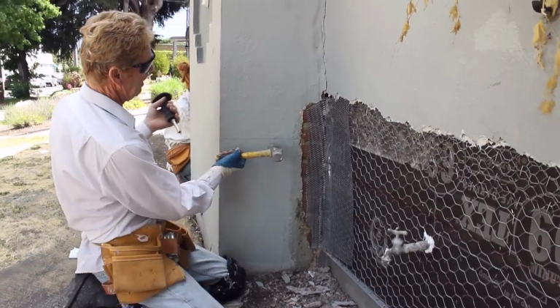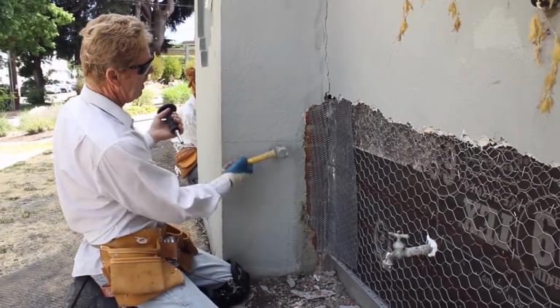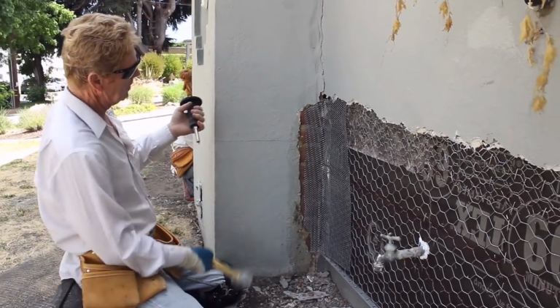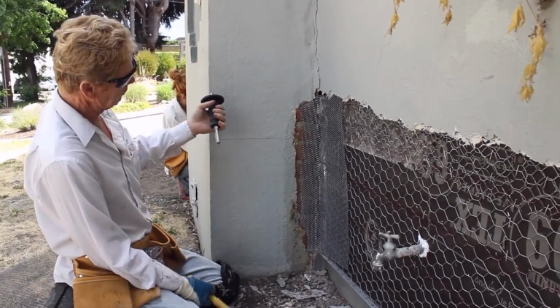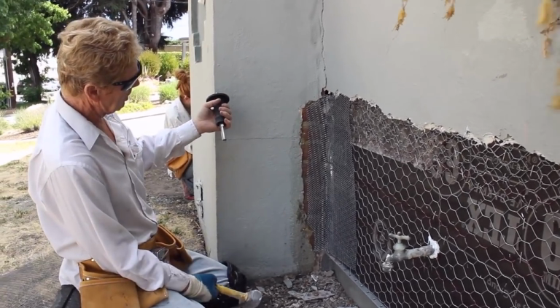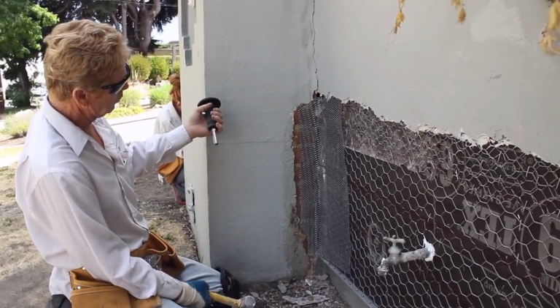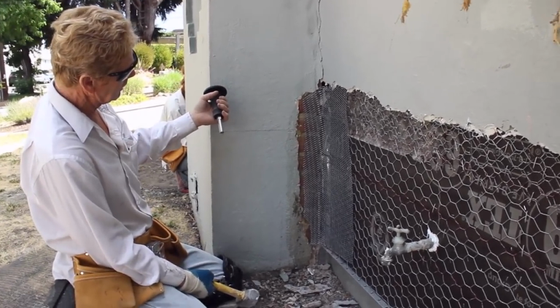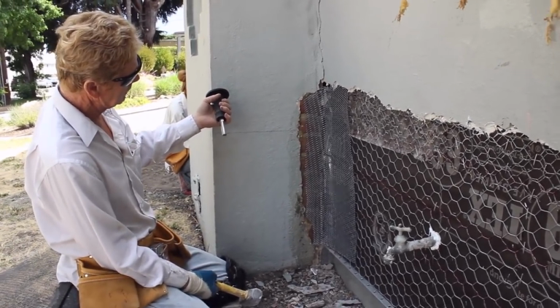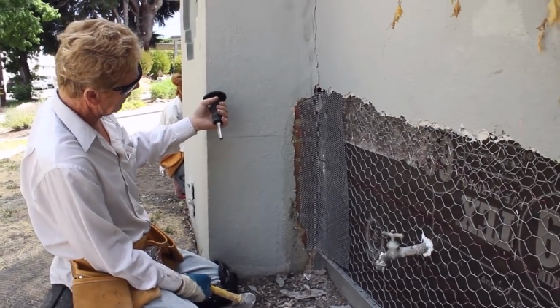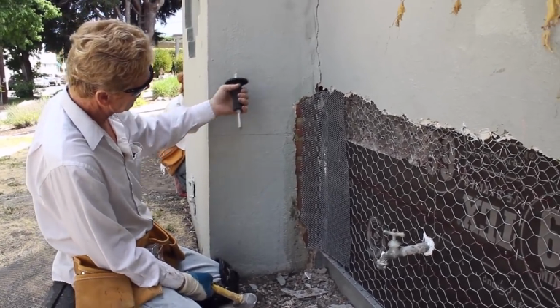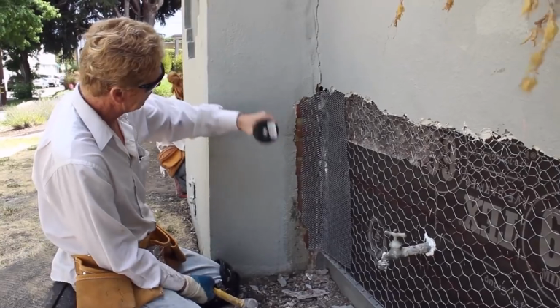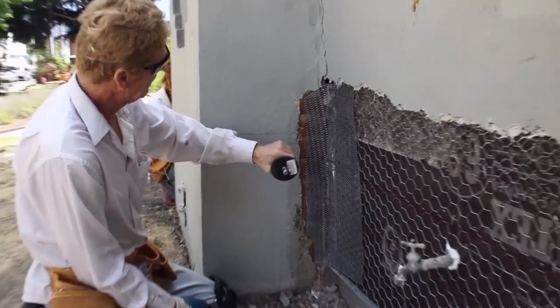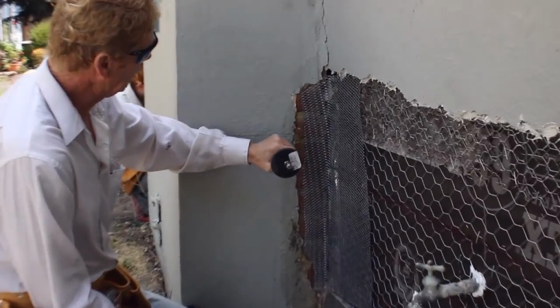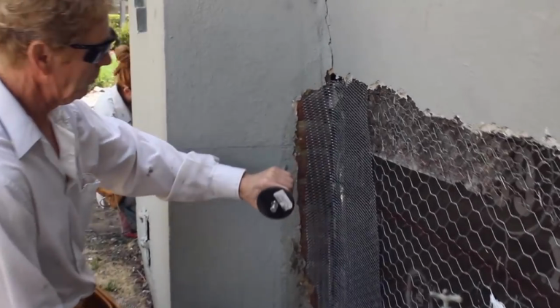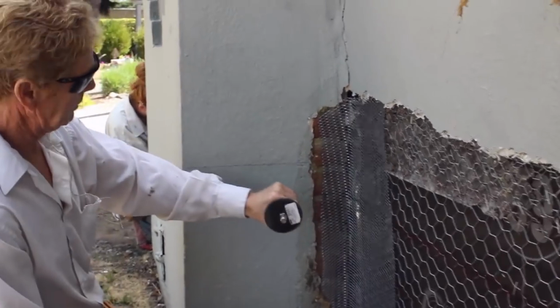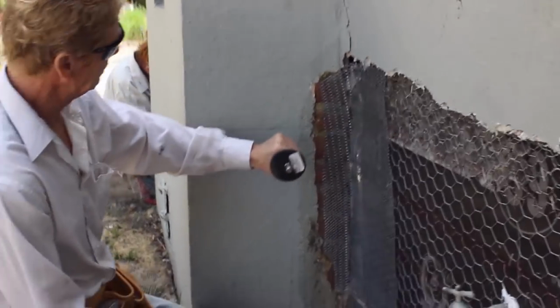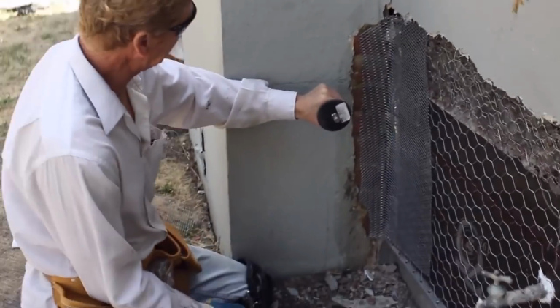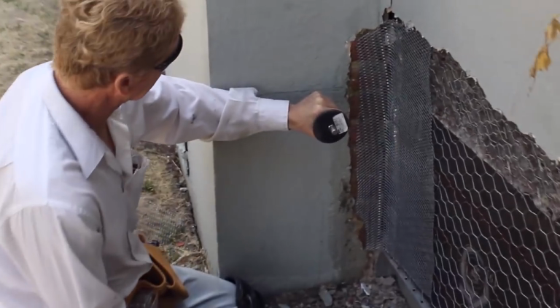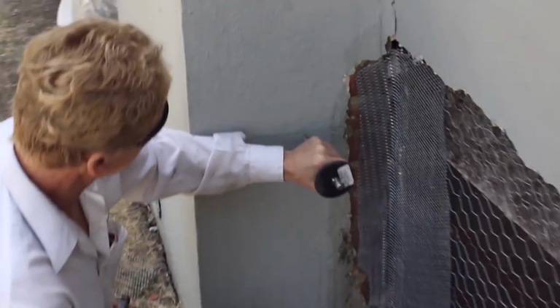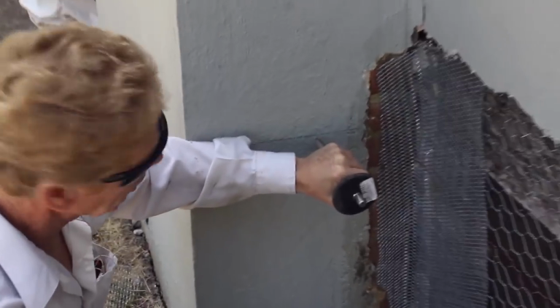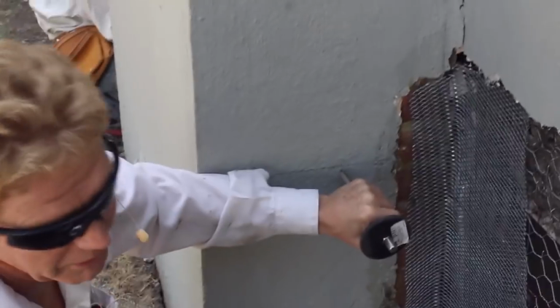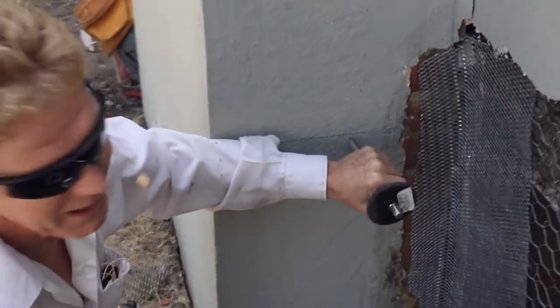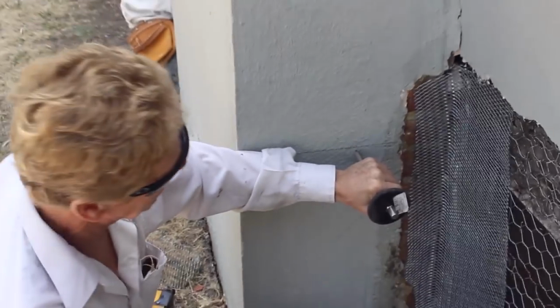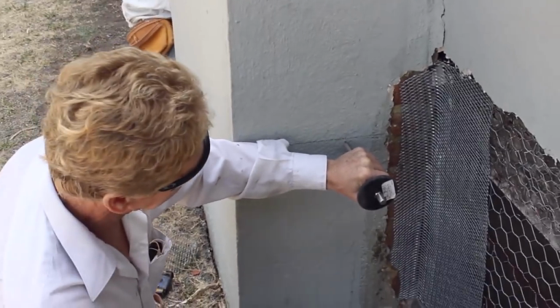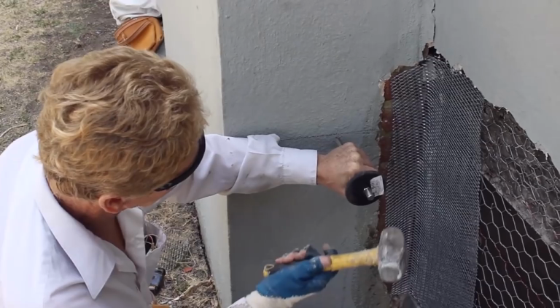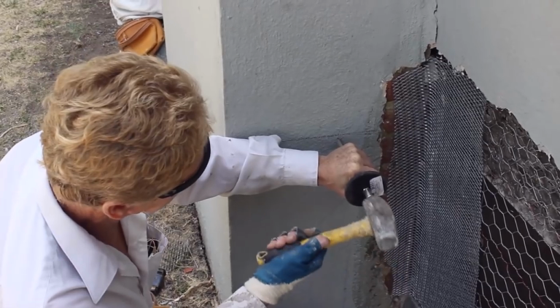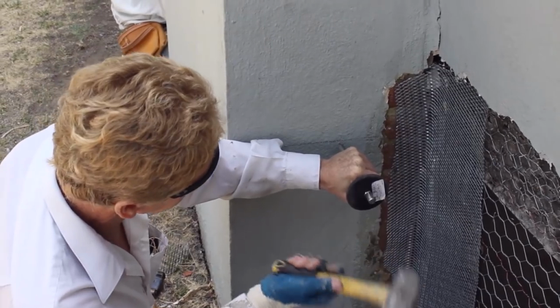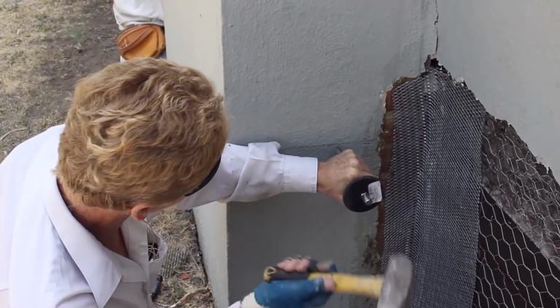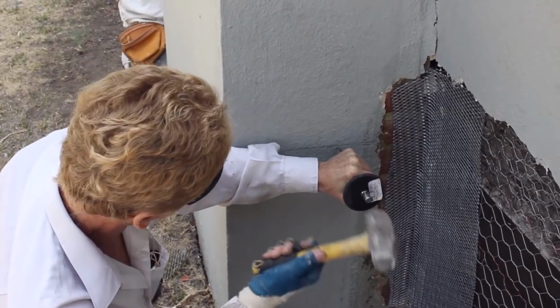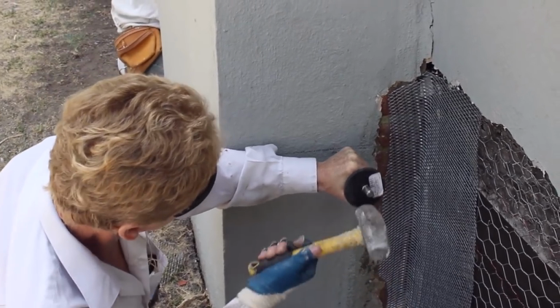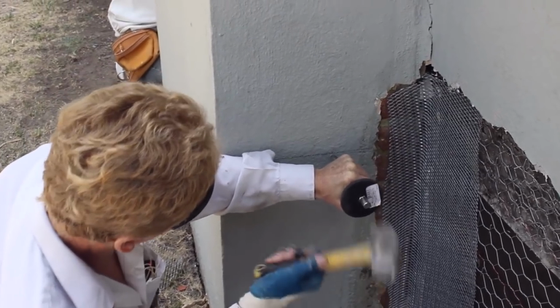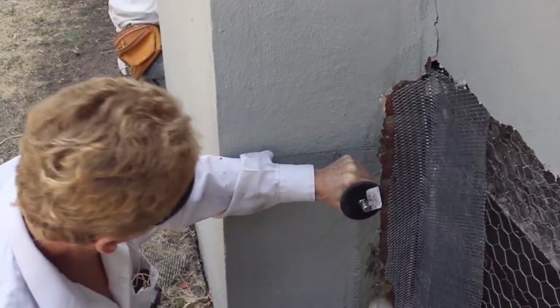I'll show you going through stucco as well as the grout. What you do is you put this anywhere — if you go crooked it's not going to go in — and just tap it here once you get it started.